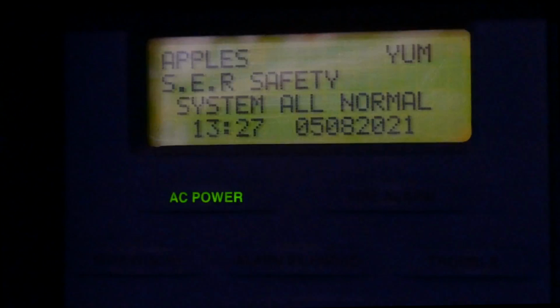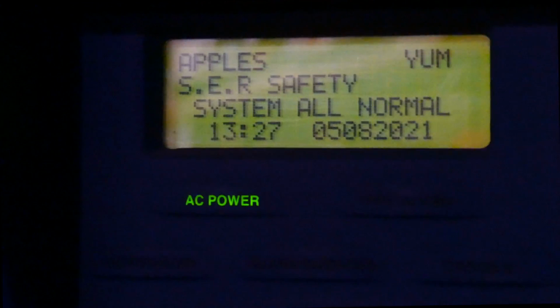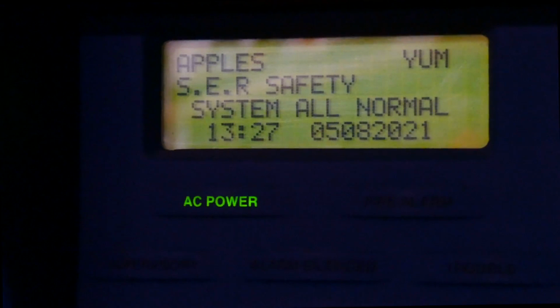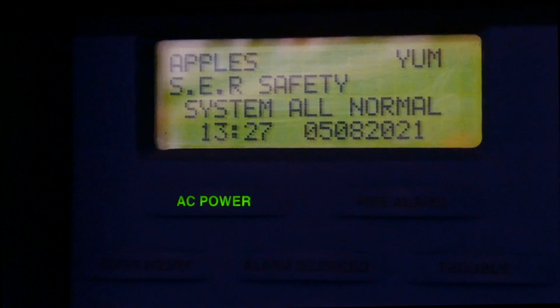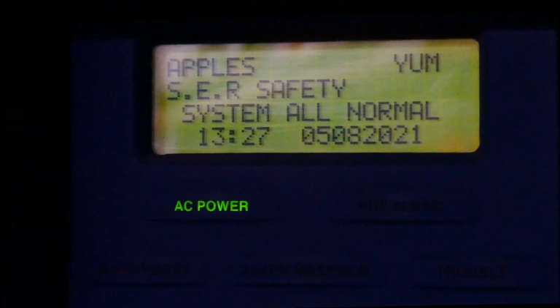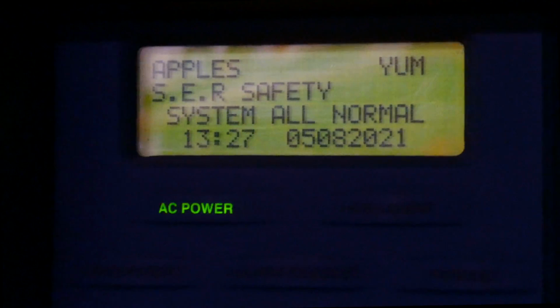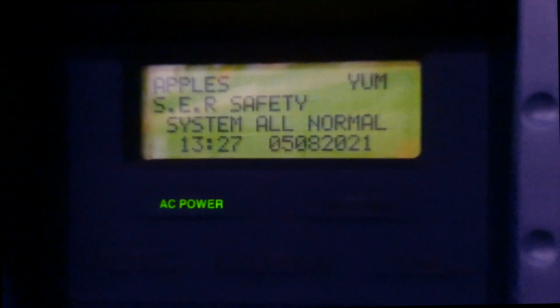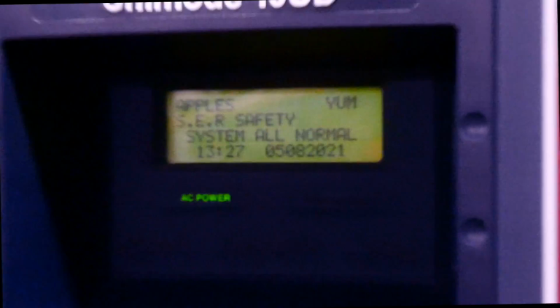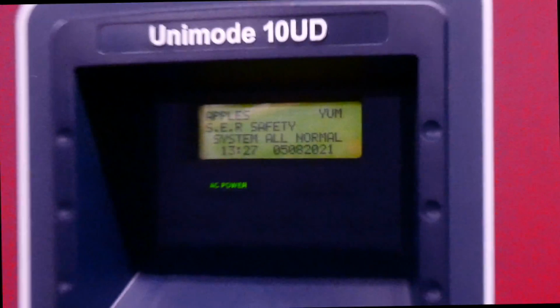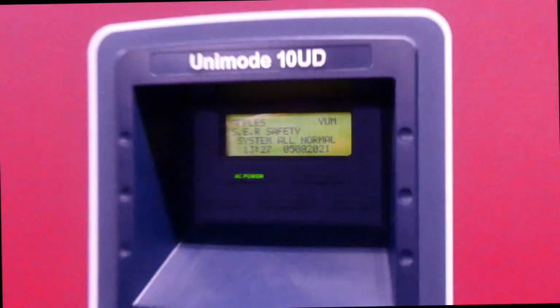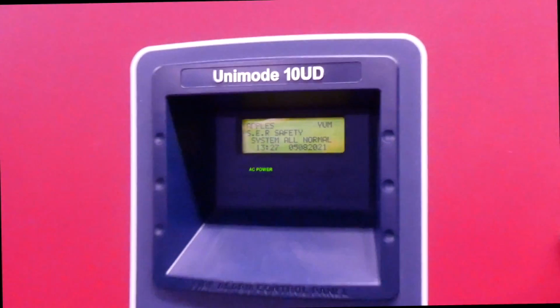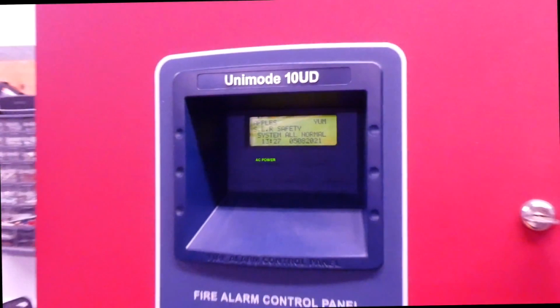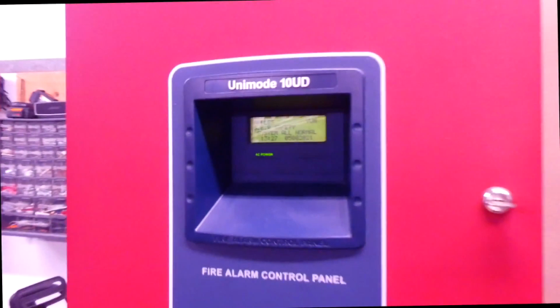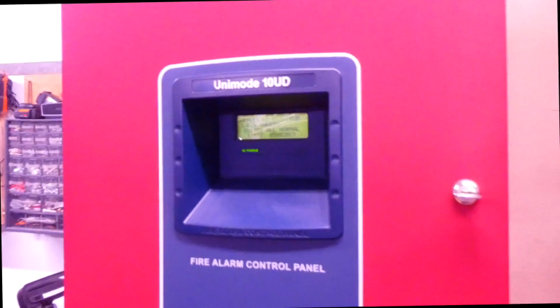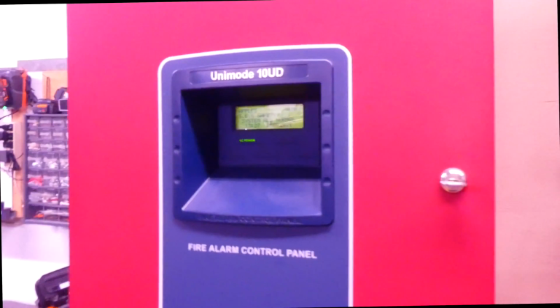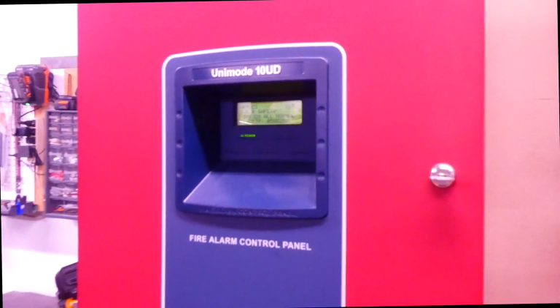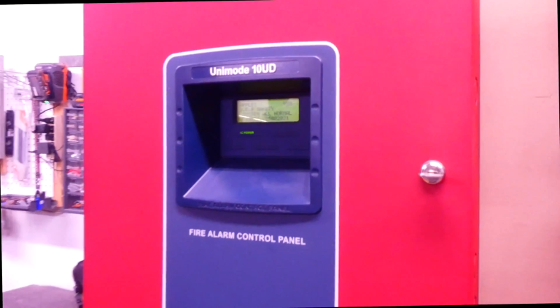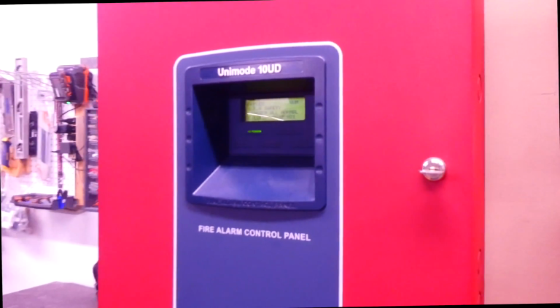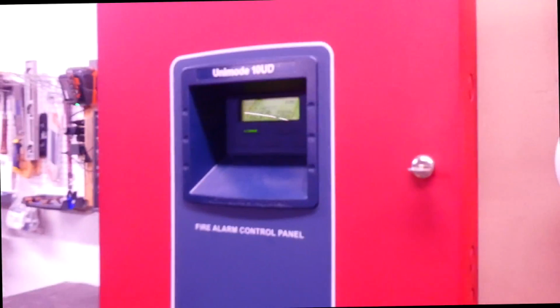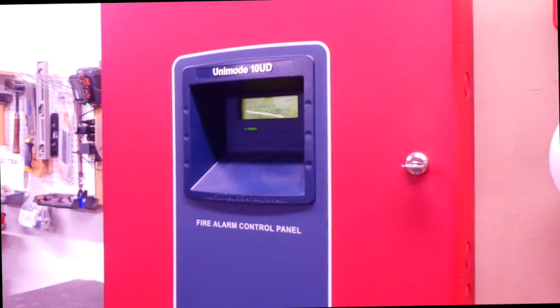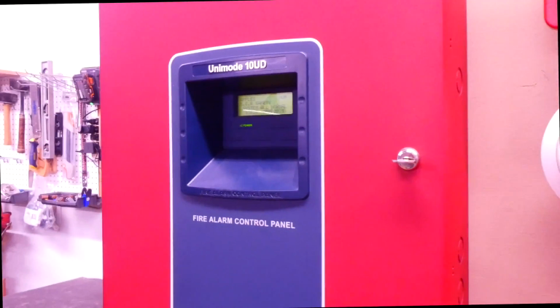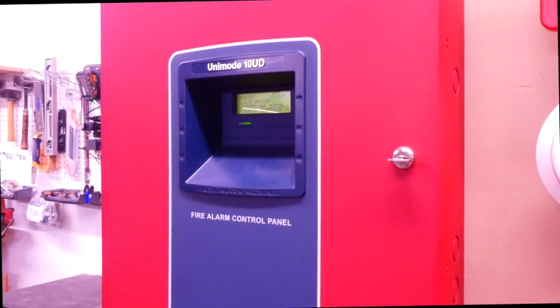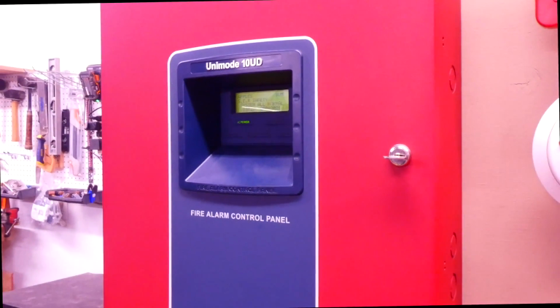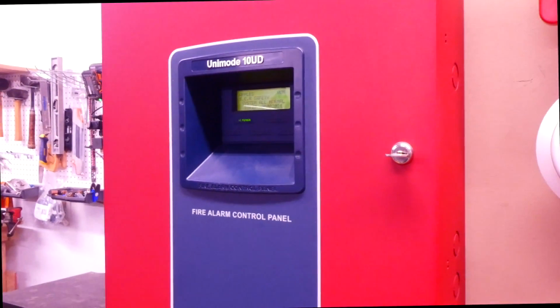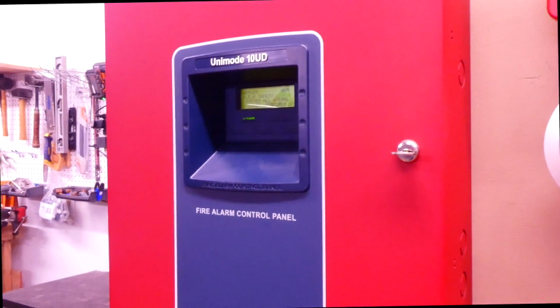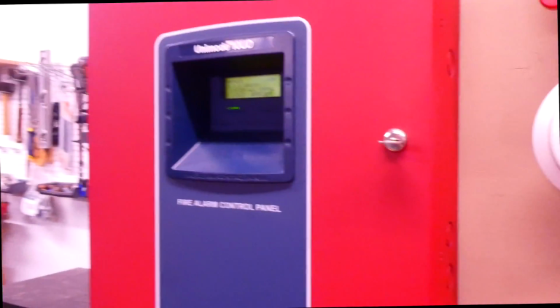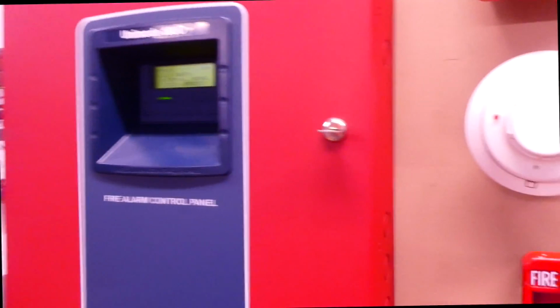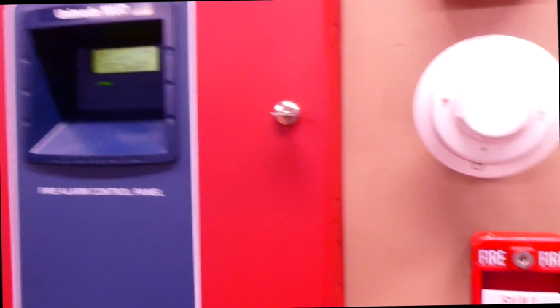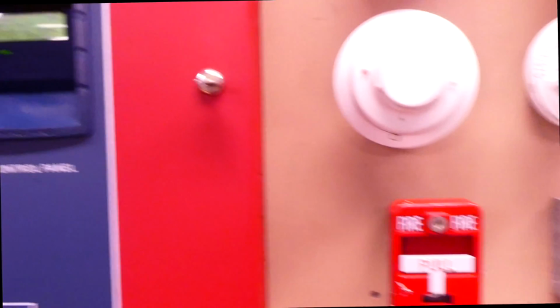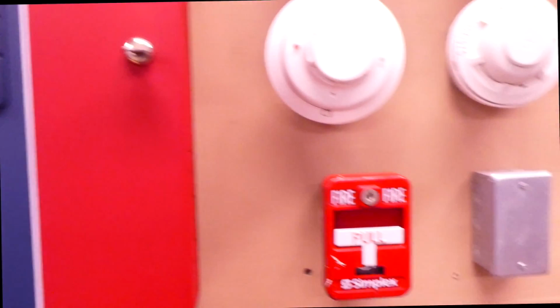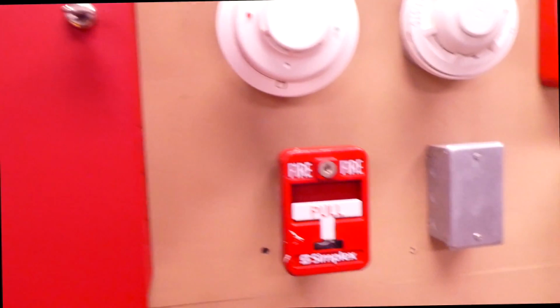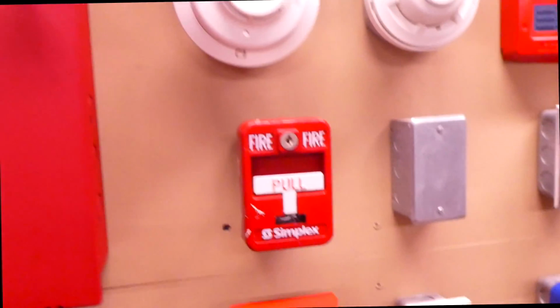It's time for another system test with the ADT Unimode 10UD fire alarm control panel. I have kind of a unique system today, so let's check it out.